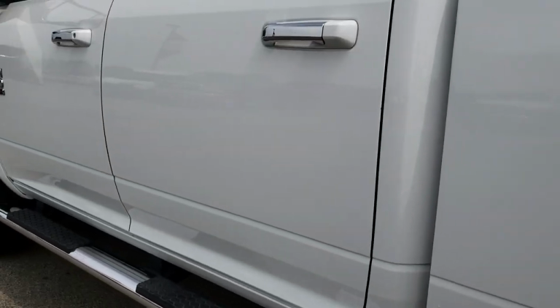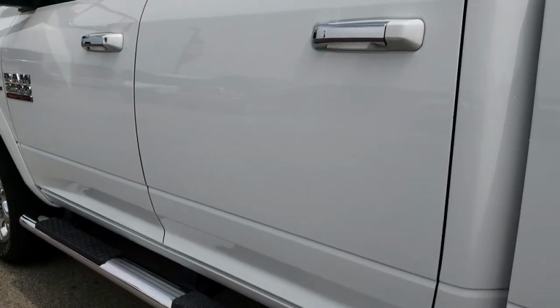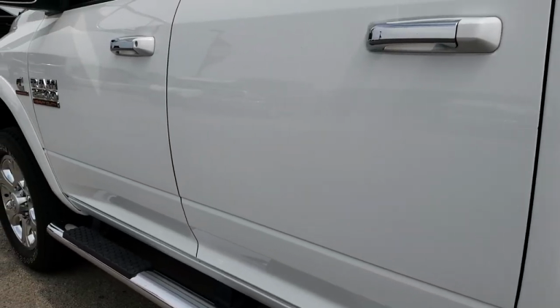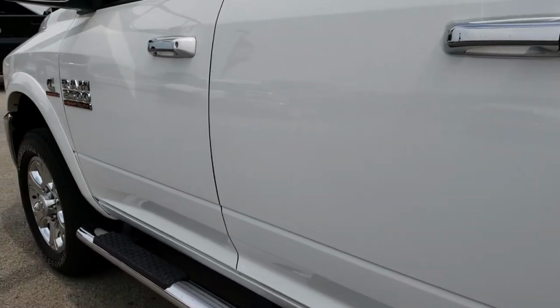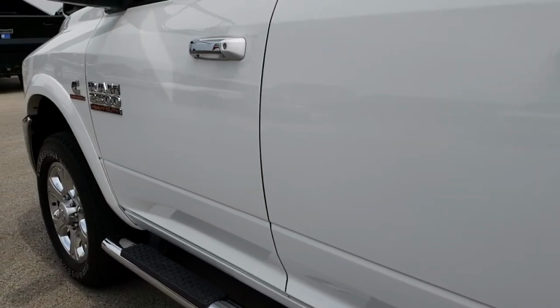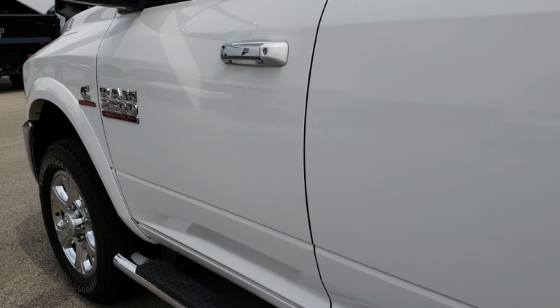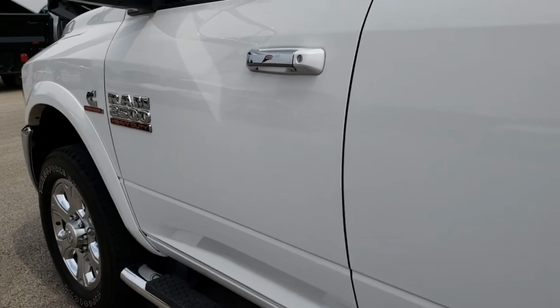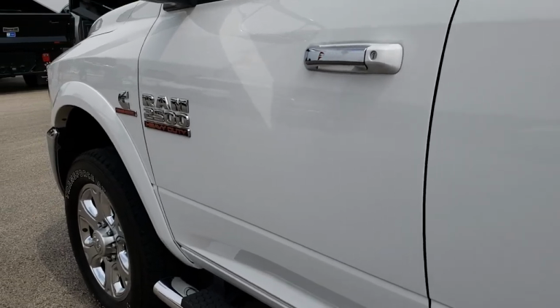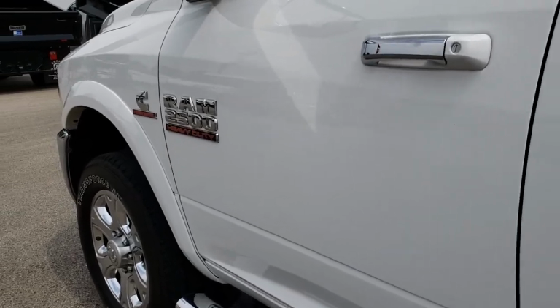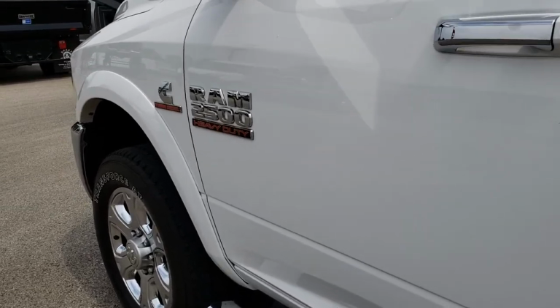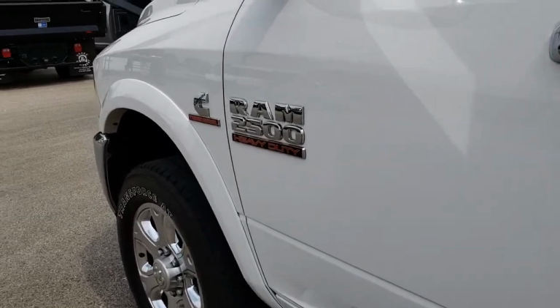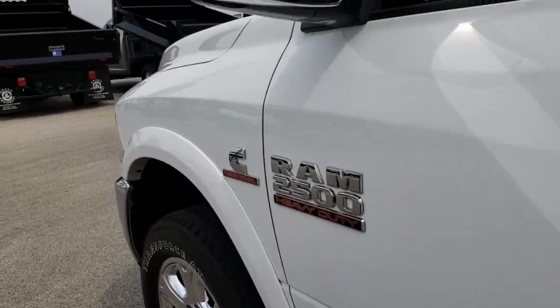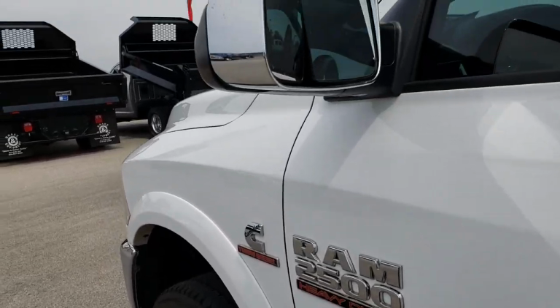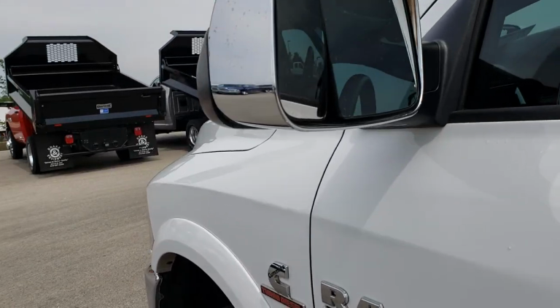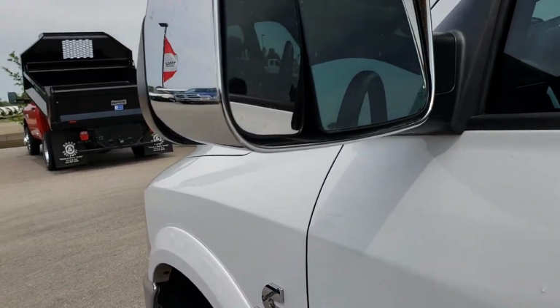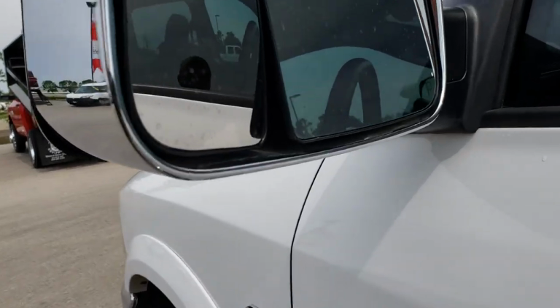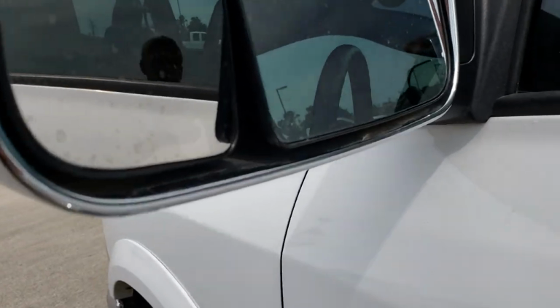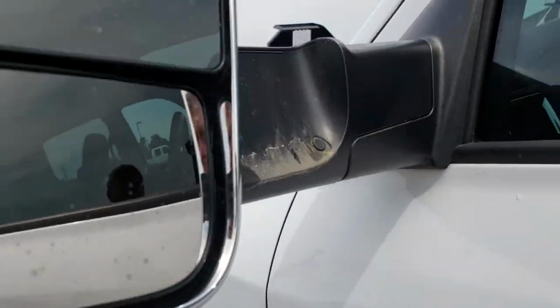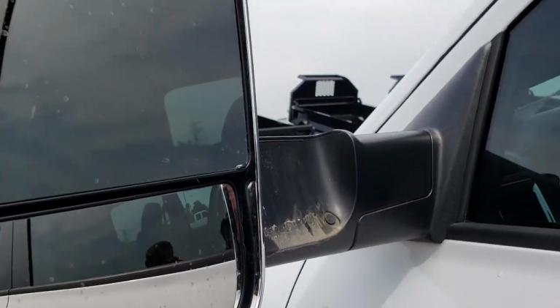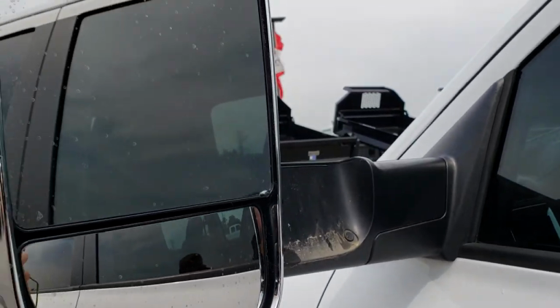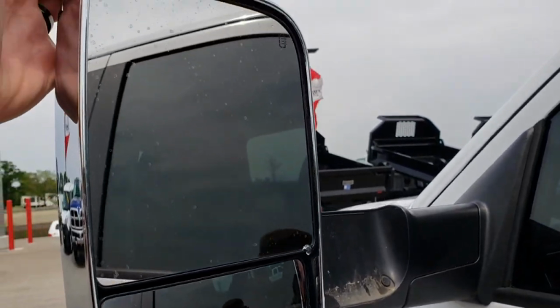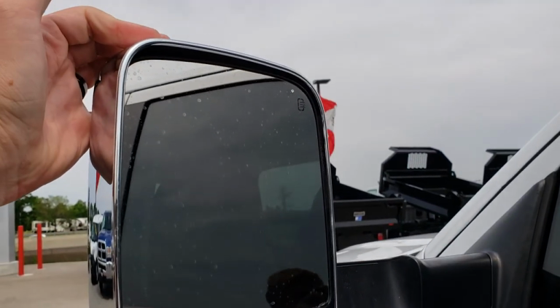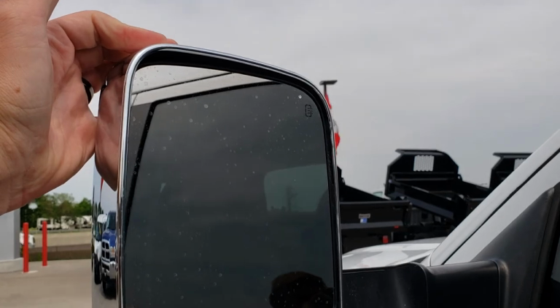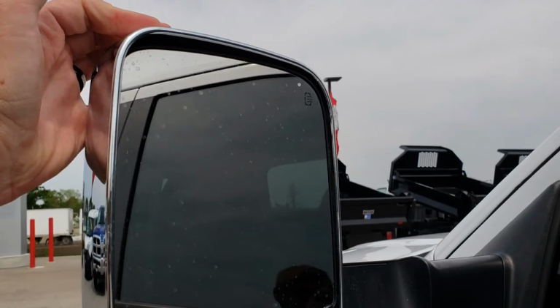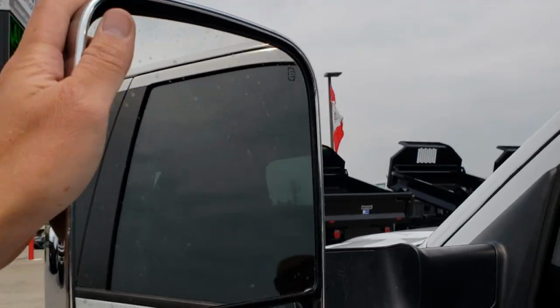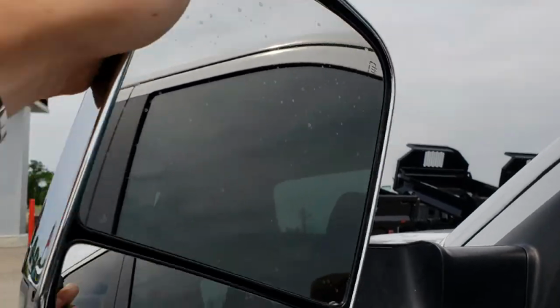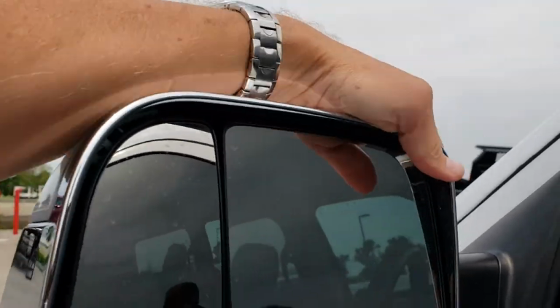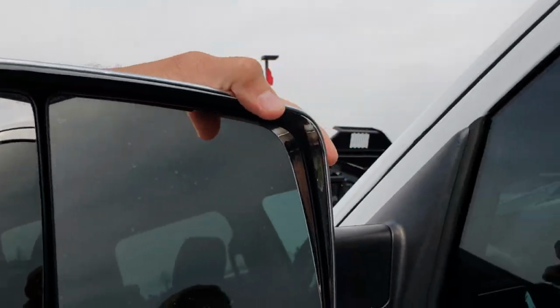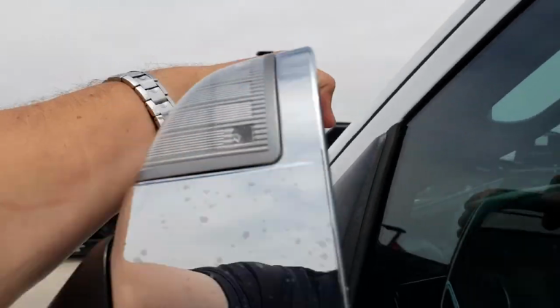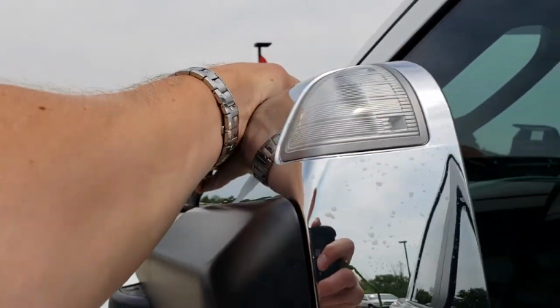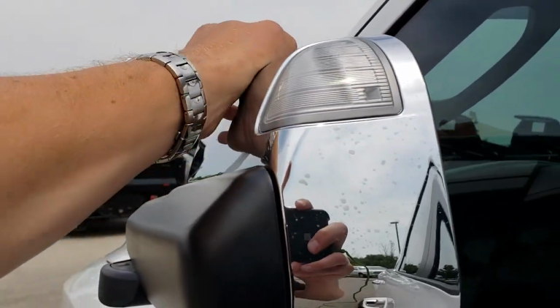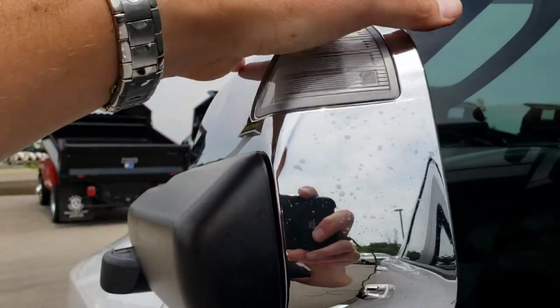I didn't see any dents or dings on these doors. It does have the fold-out tow mirrors. These are heated and they also fold in.